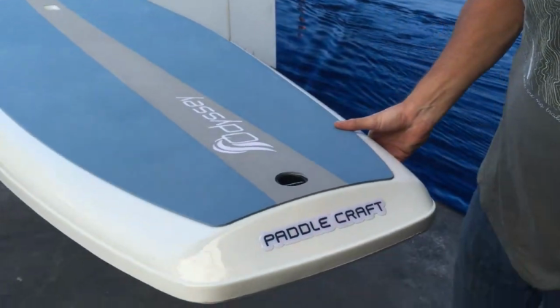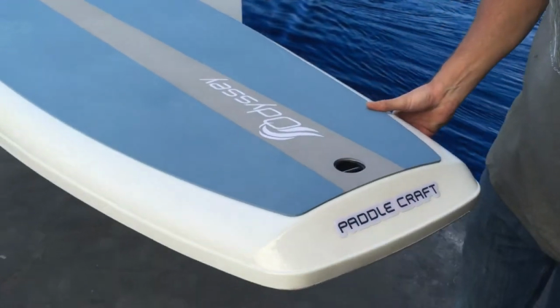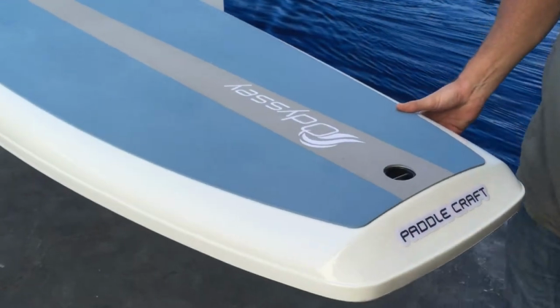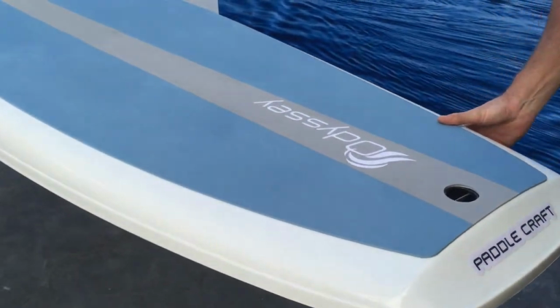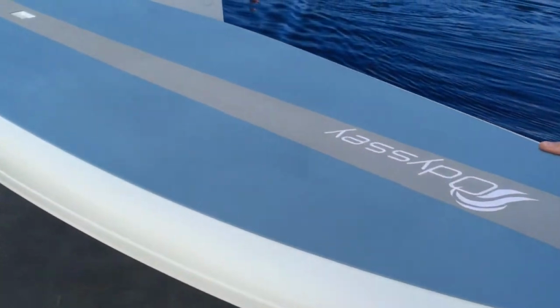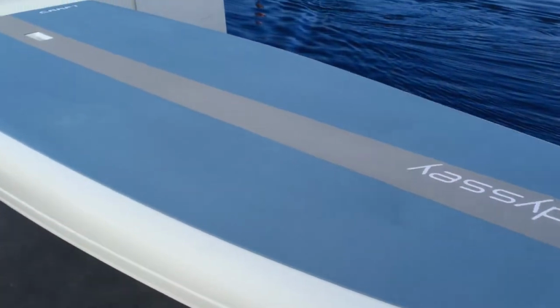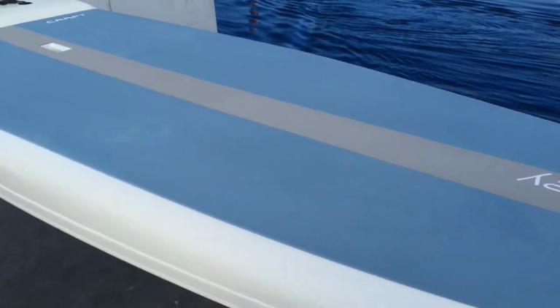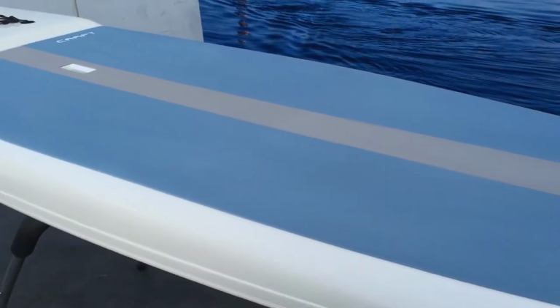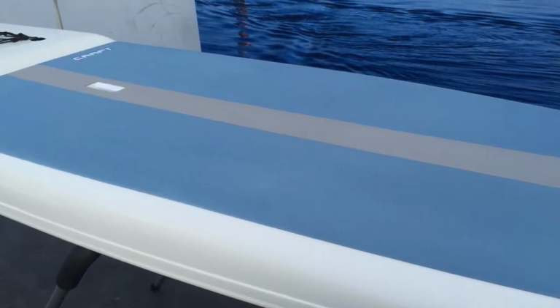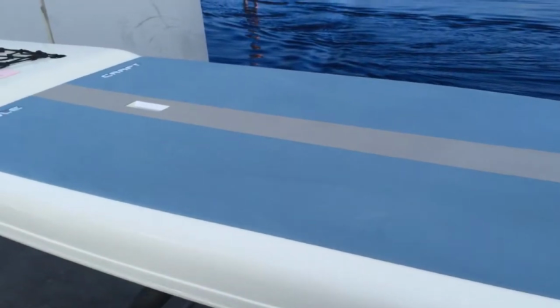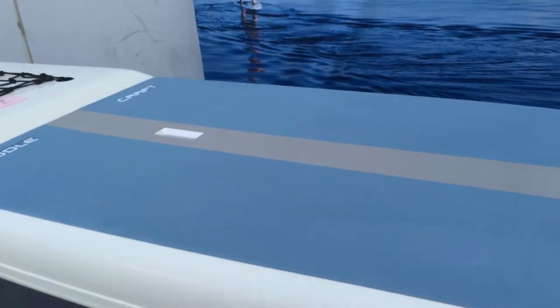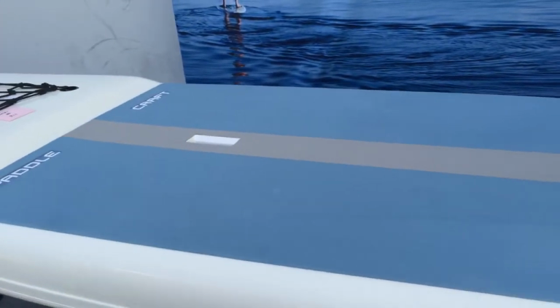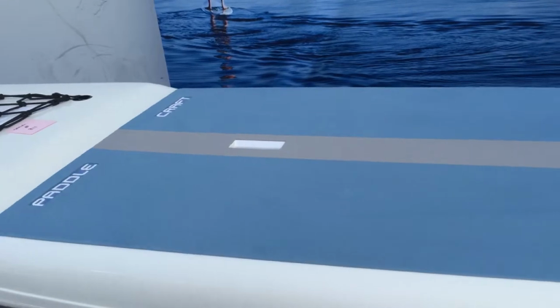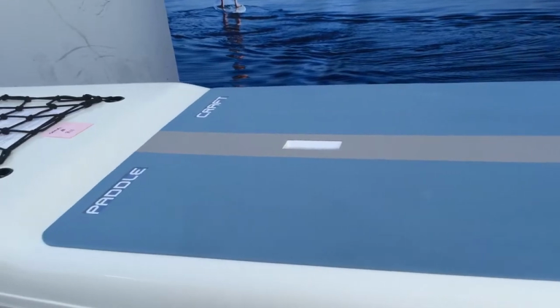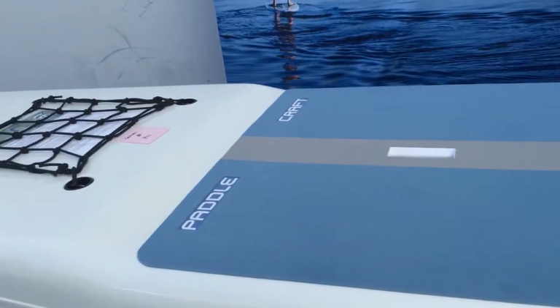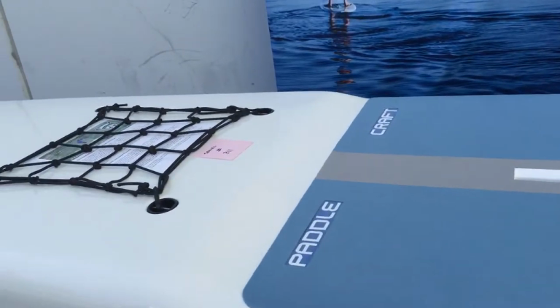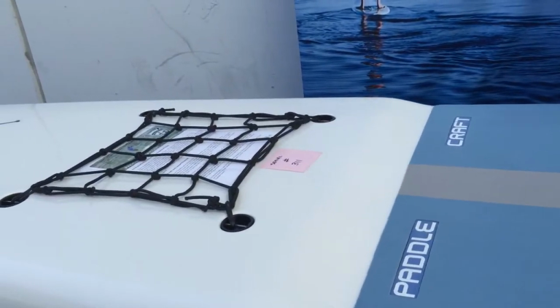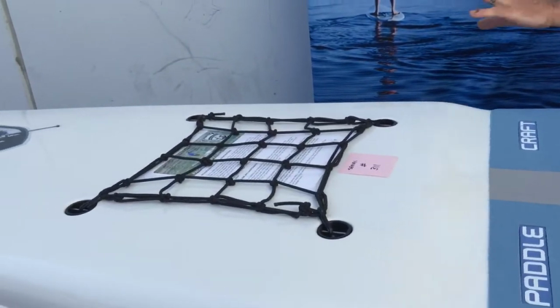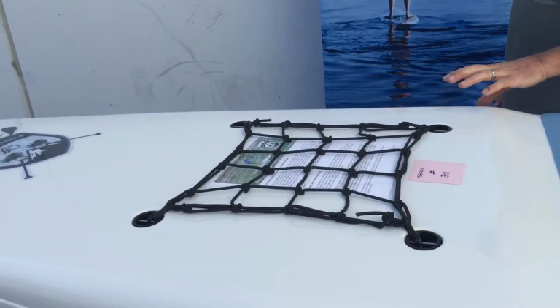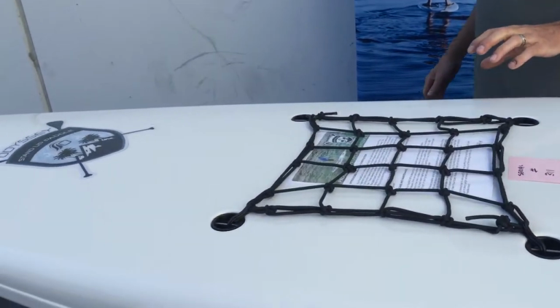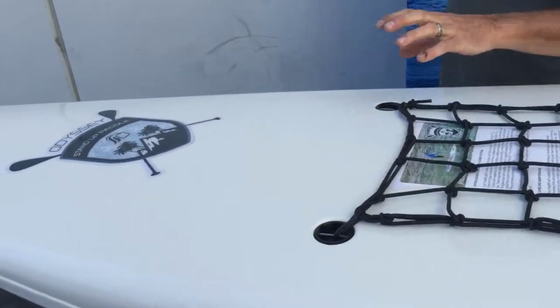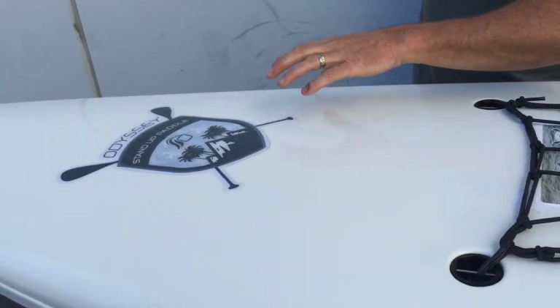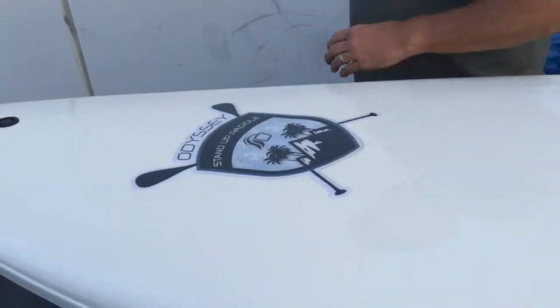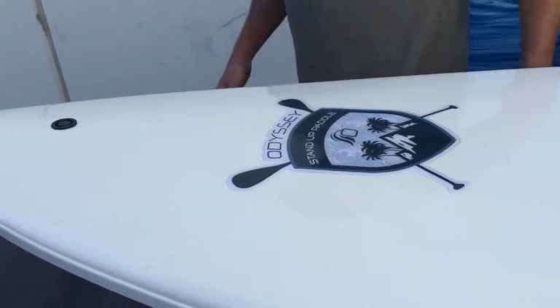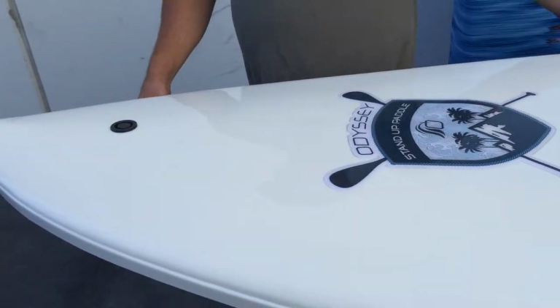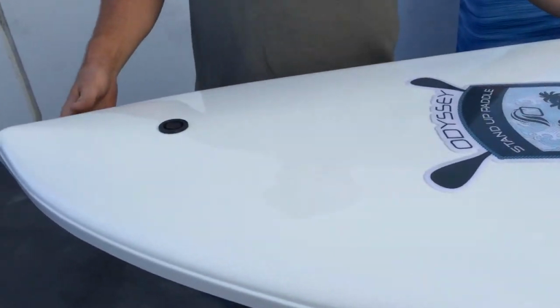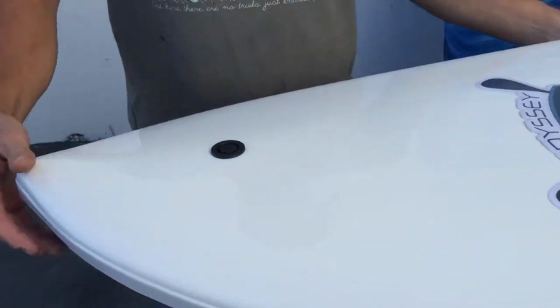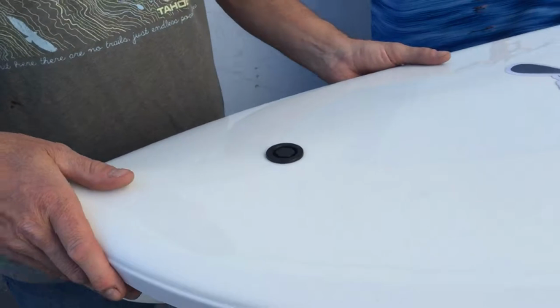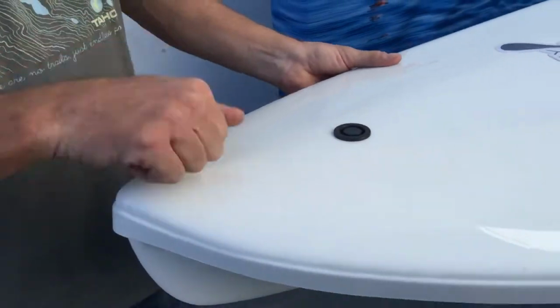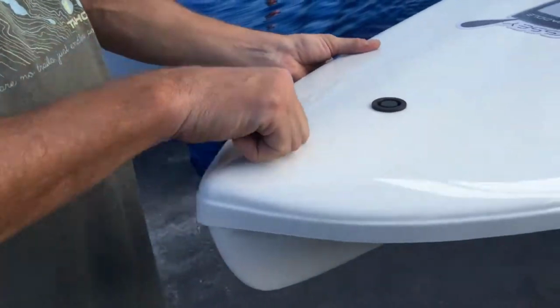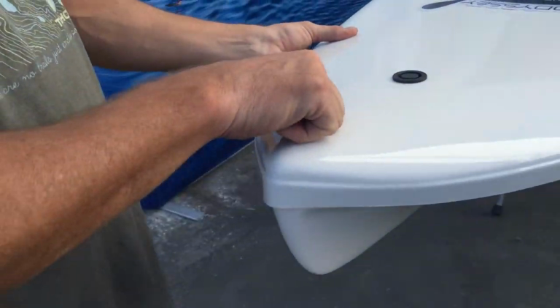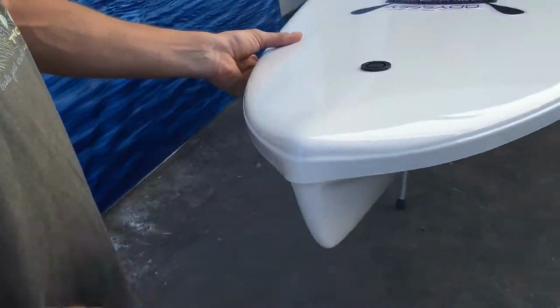The issue is strictly cosmetic and has no effect on the integrity of this board. This is a 12 foot by 31 and a half Odyssey SUP paddlecraft.